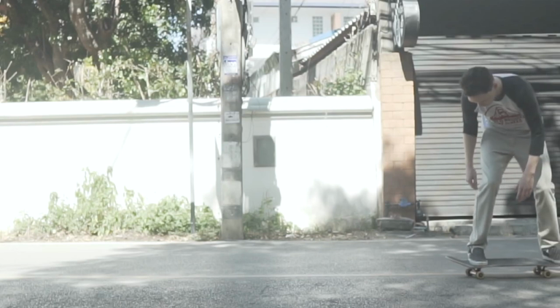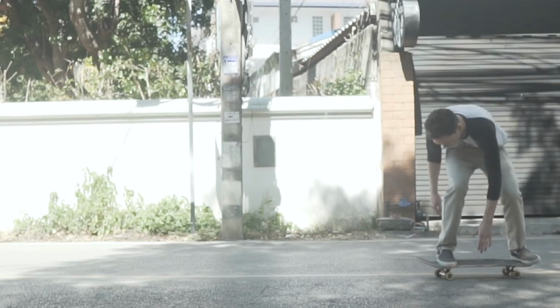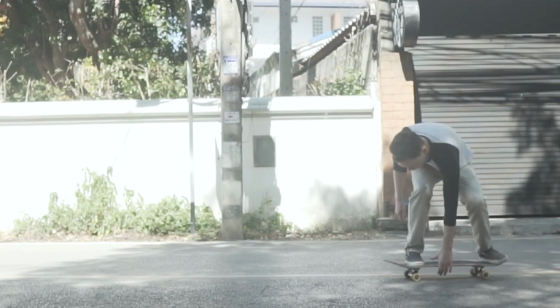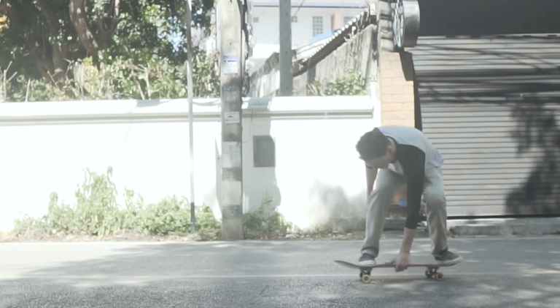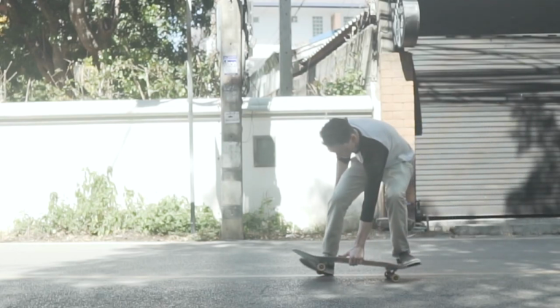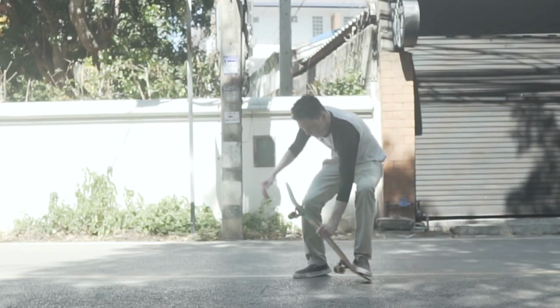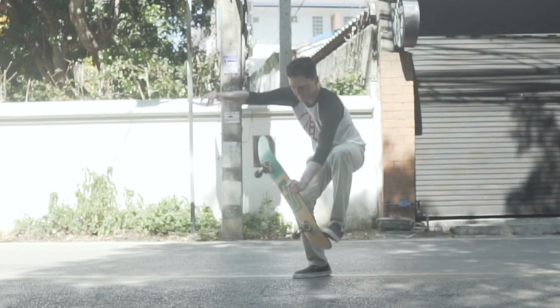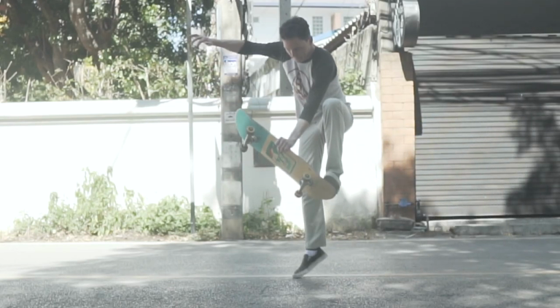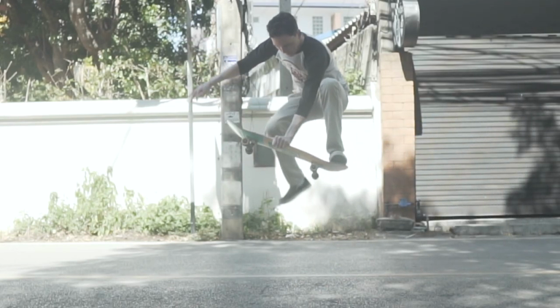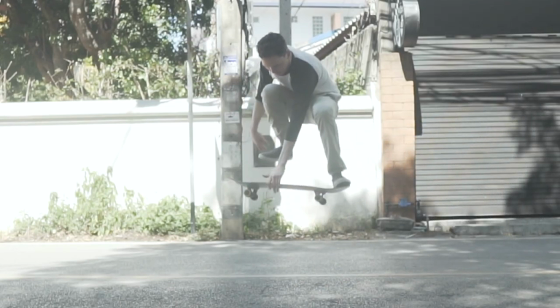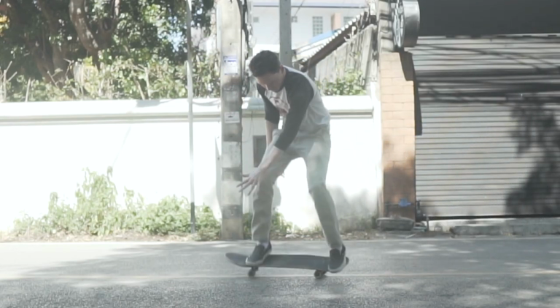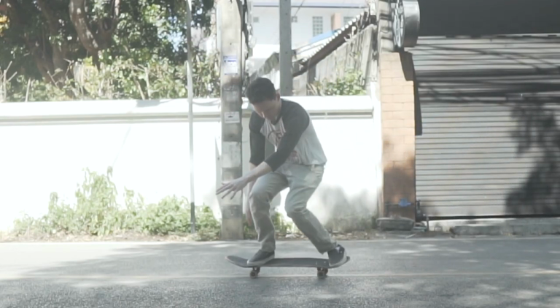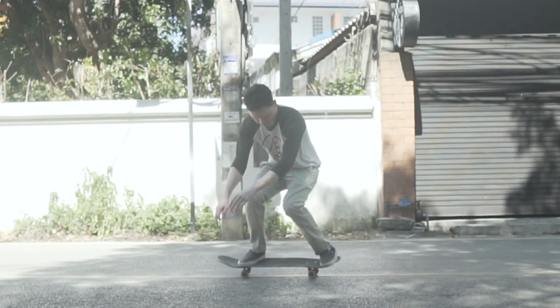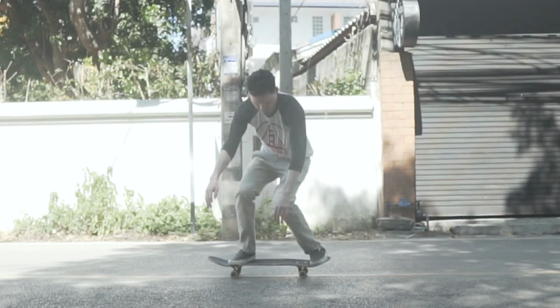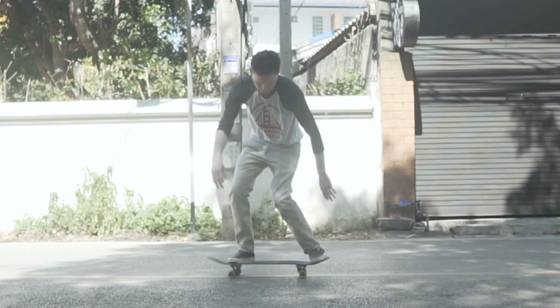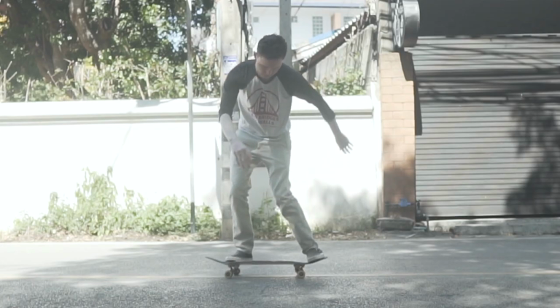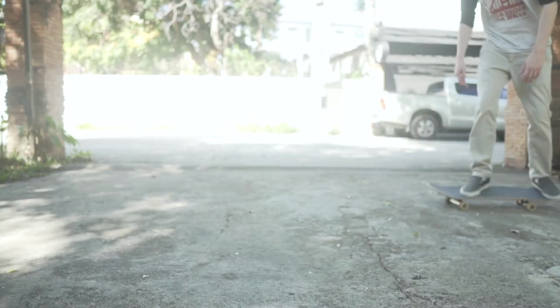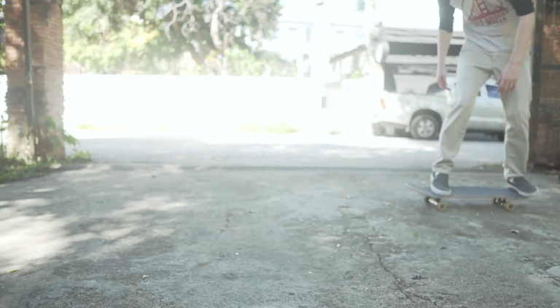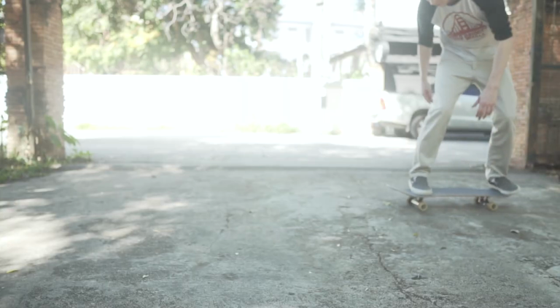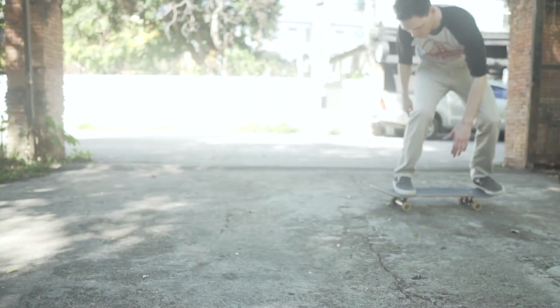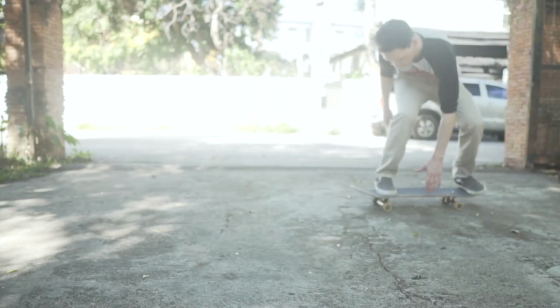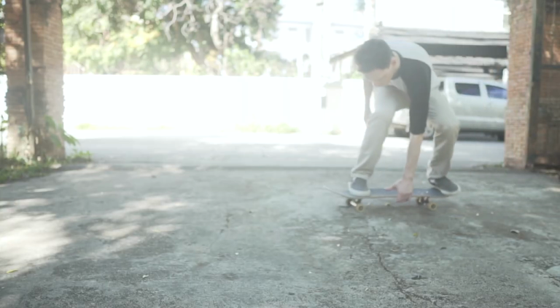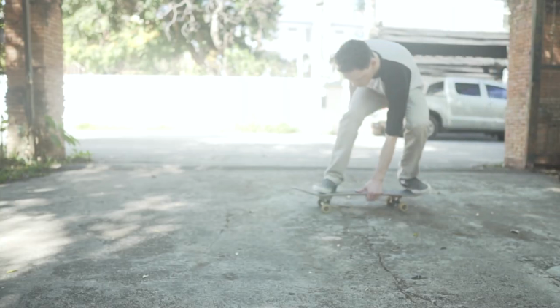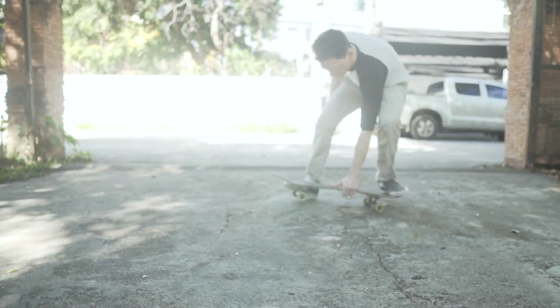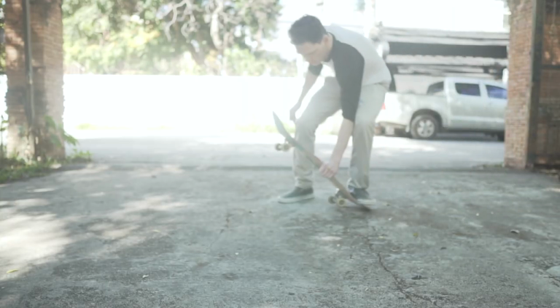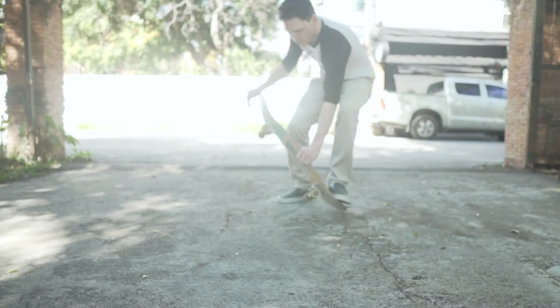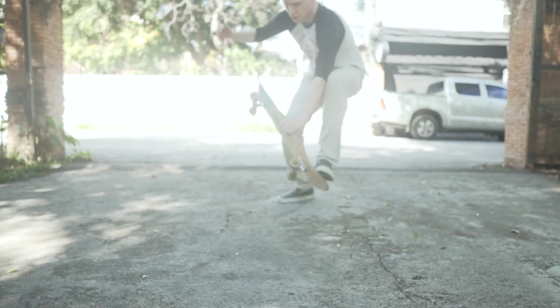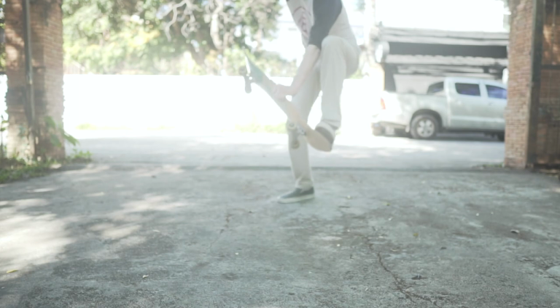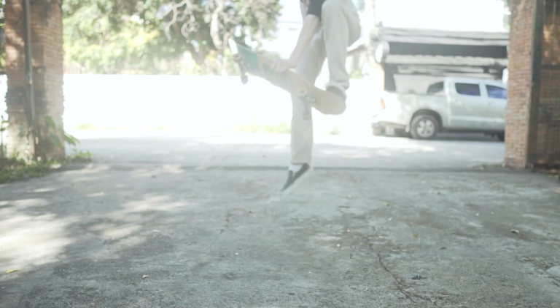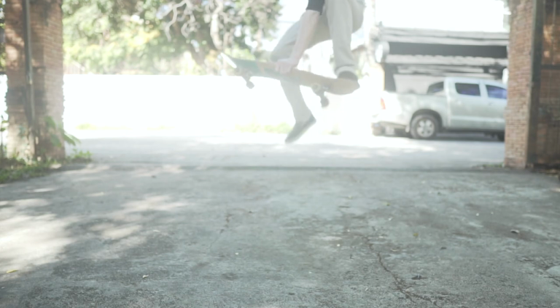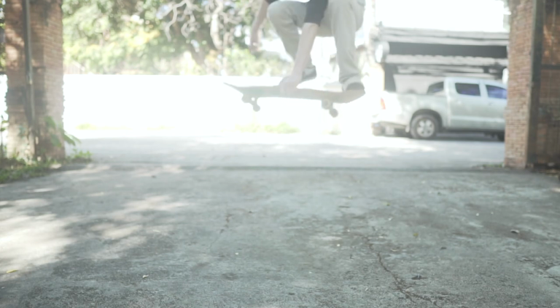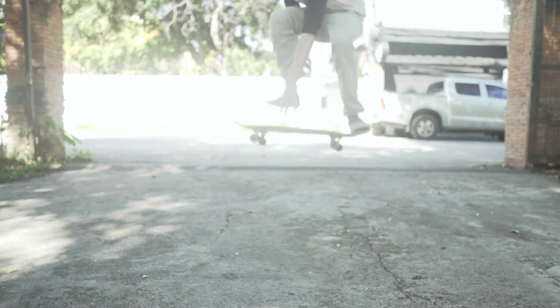Hi, my name is Greg. Today I'm going to teach you the fundamentals of a boneless. Everything in a given discipline relies upon the fundamentals. They are the foundation from which all amazing feats are derived.